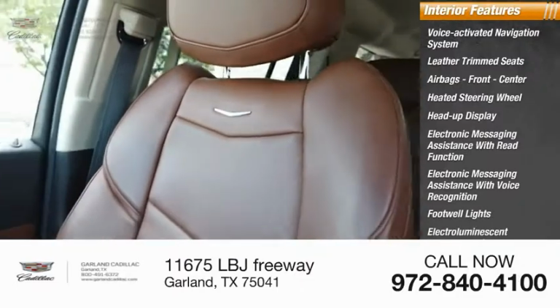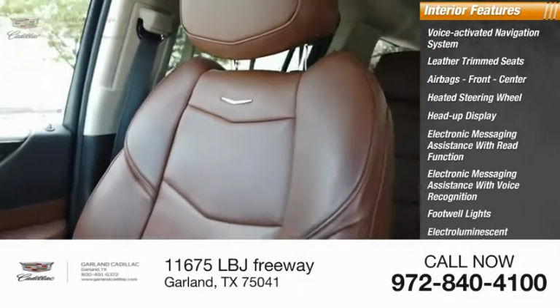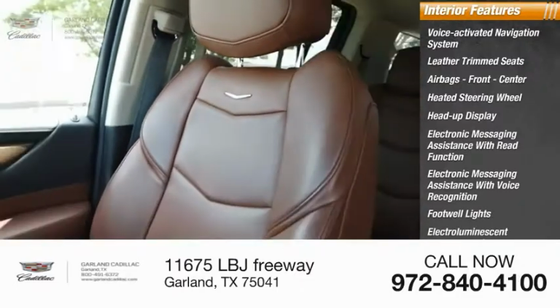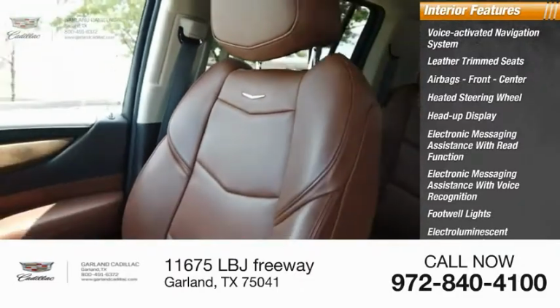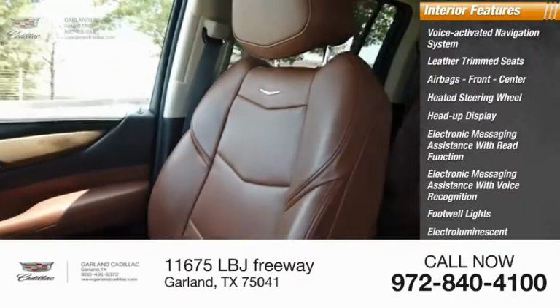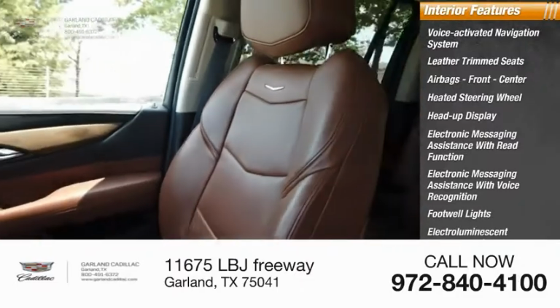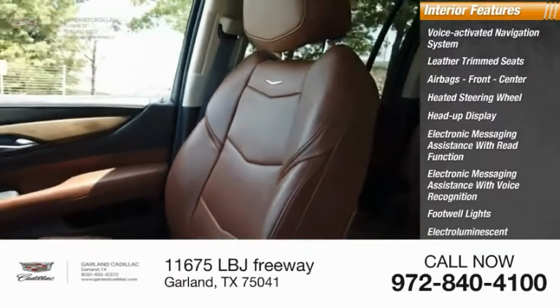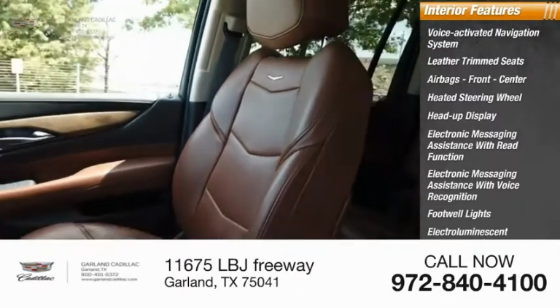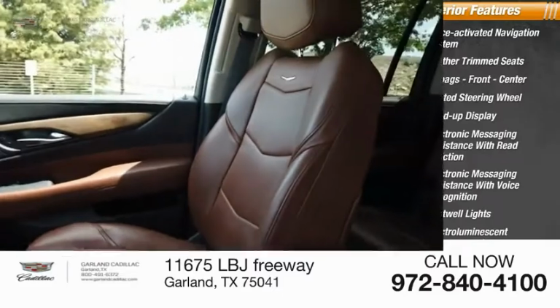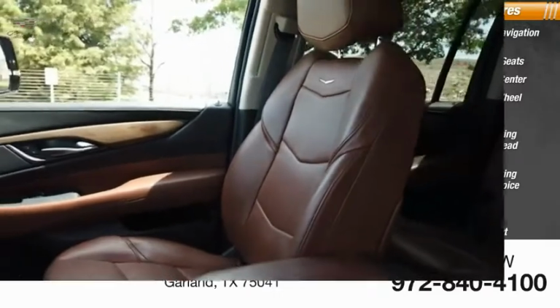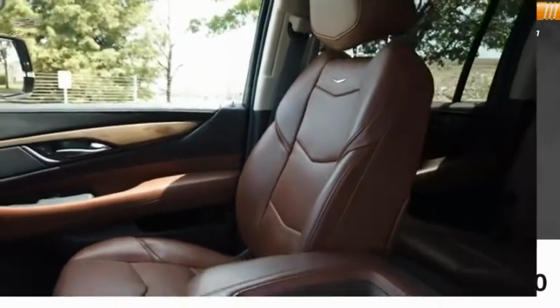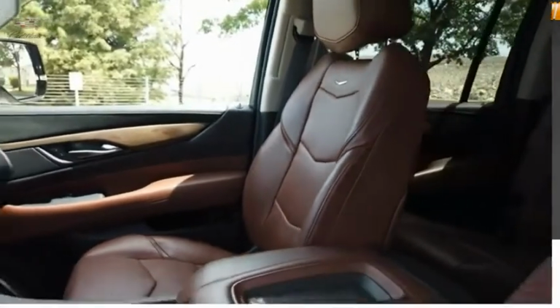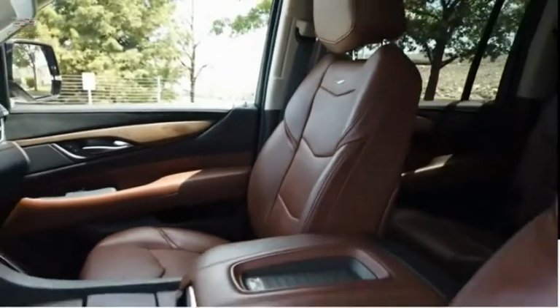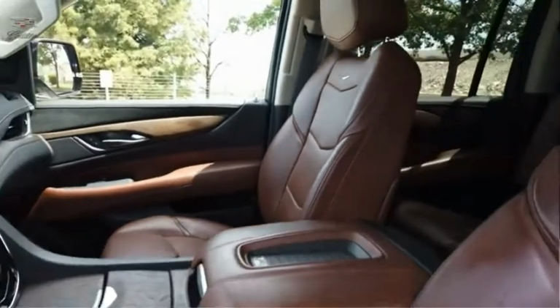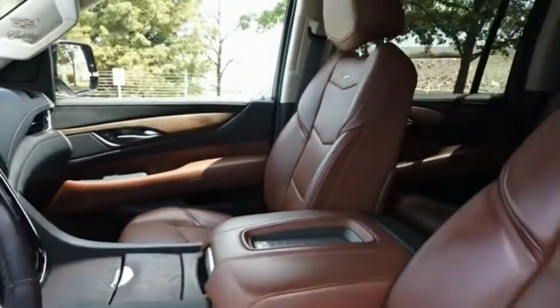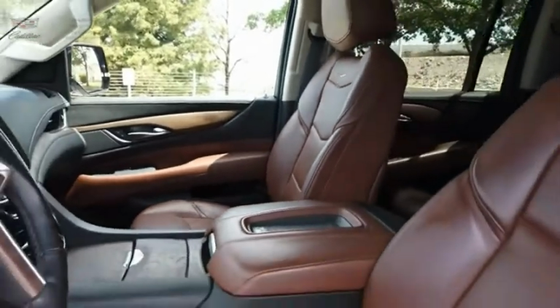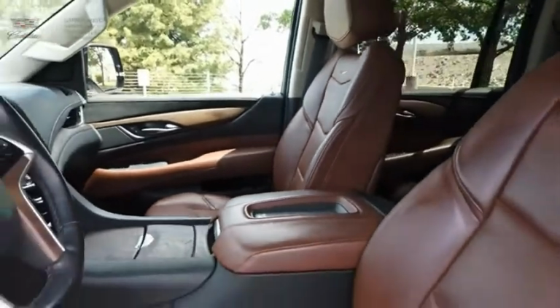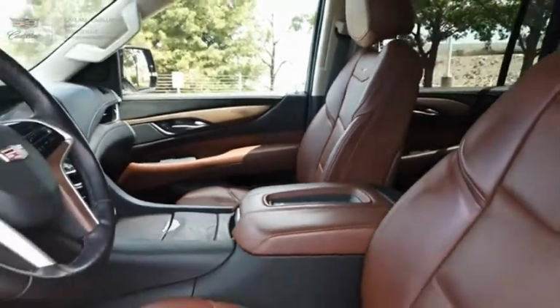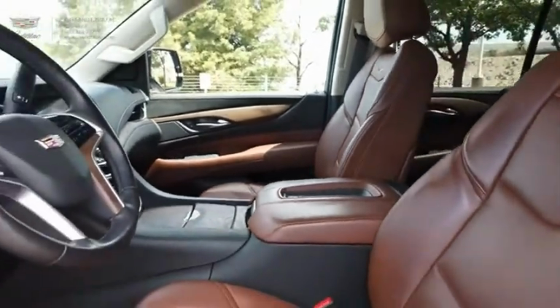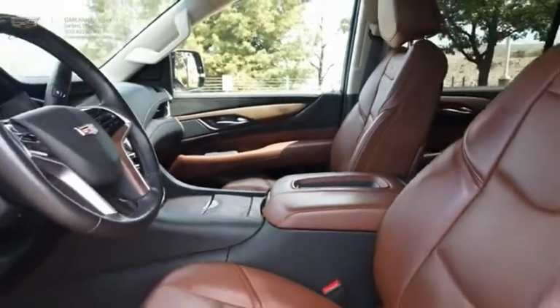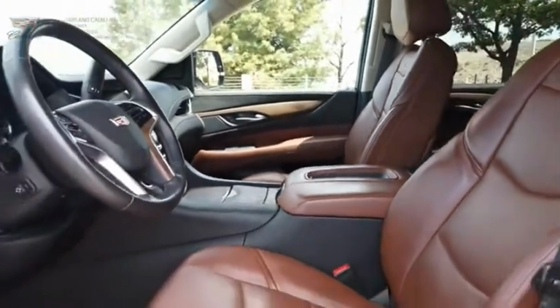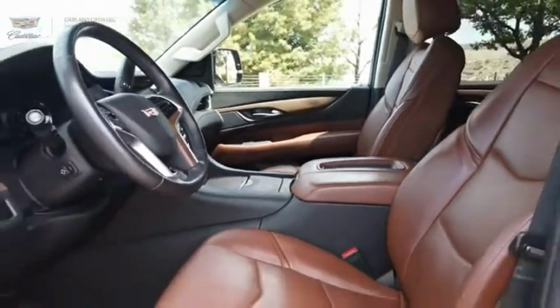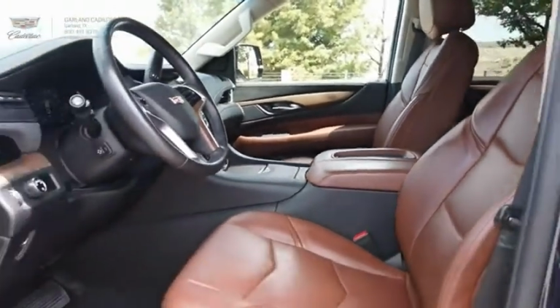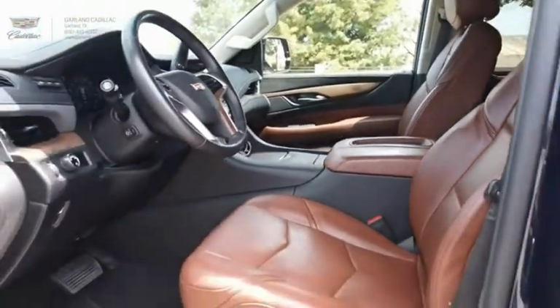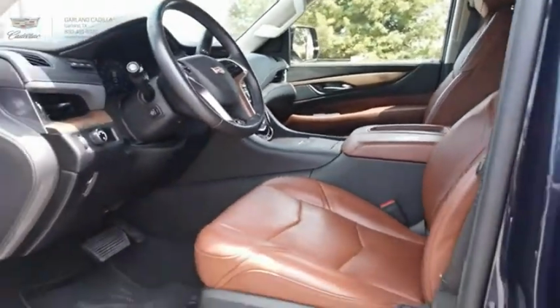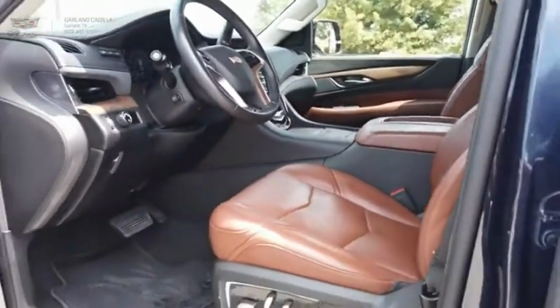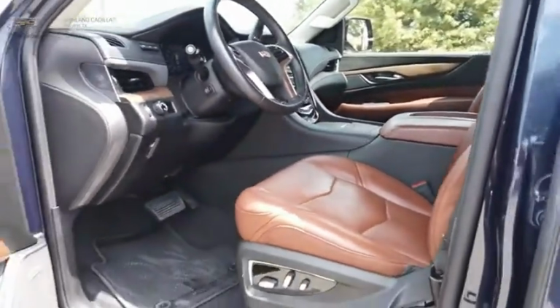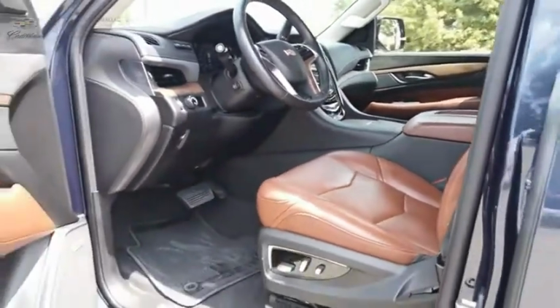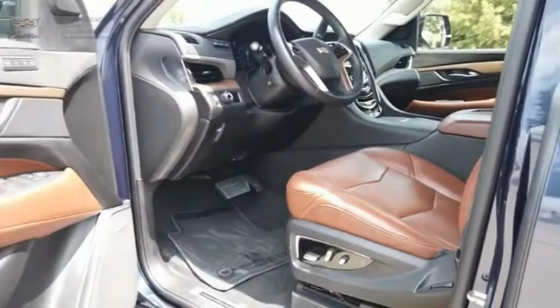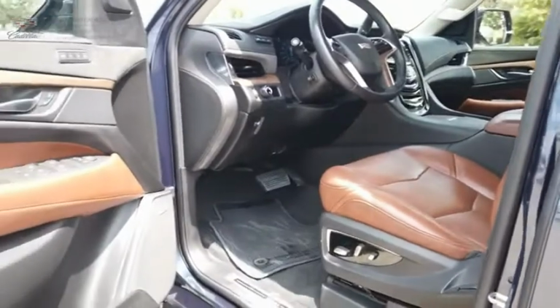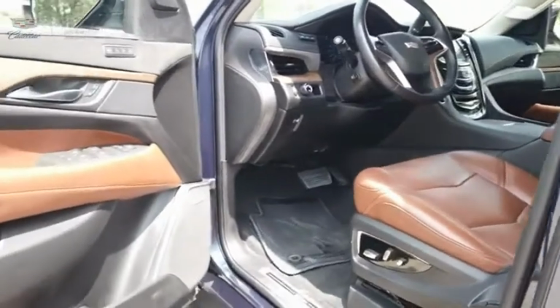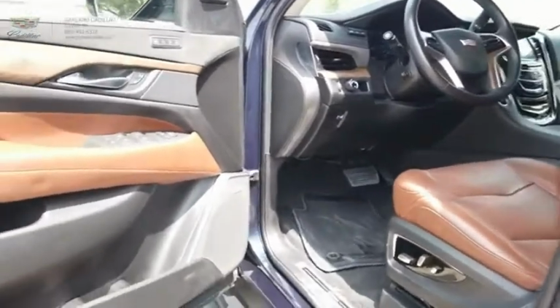Electro-illuminescent instrumentation, cargo area 12-volt power outlet. This isn't just a vehicle, it's an experience. So stop in for a test drive today.